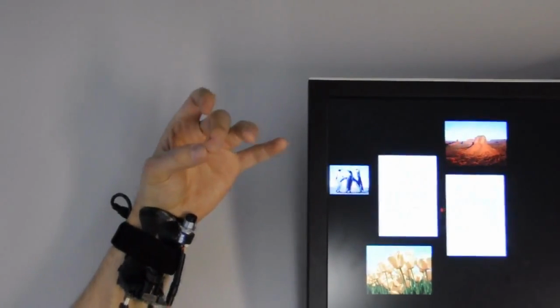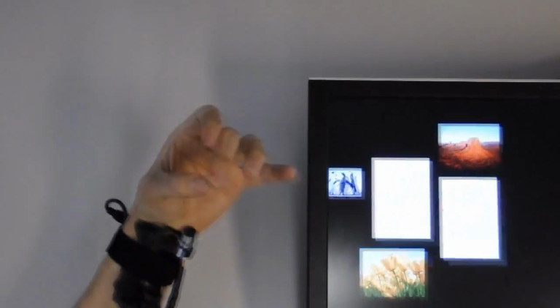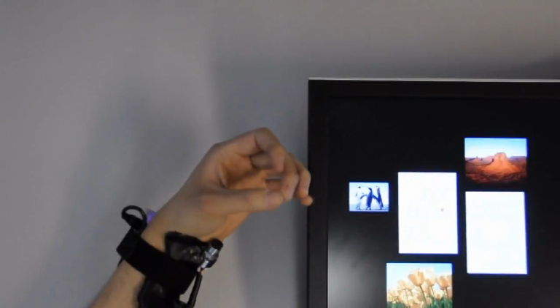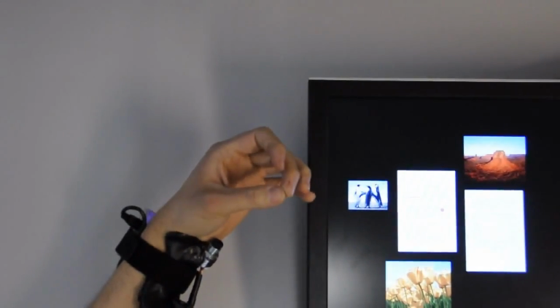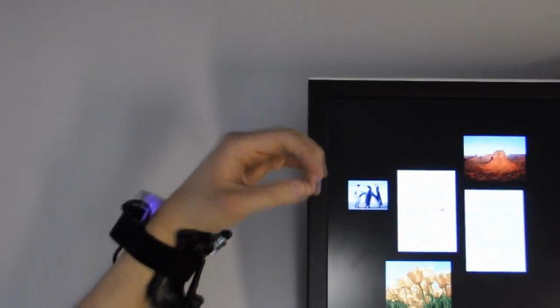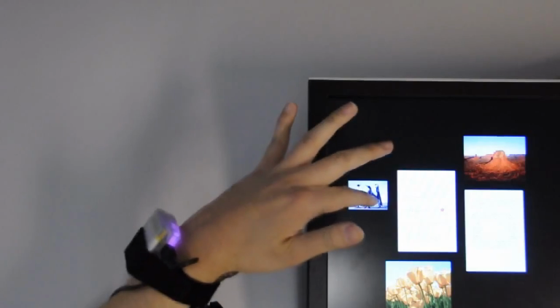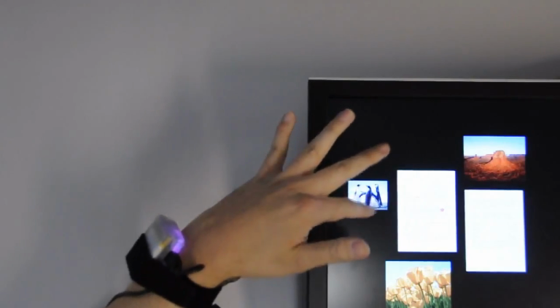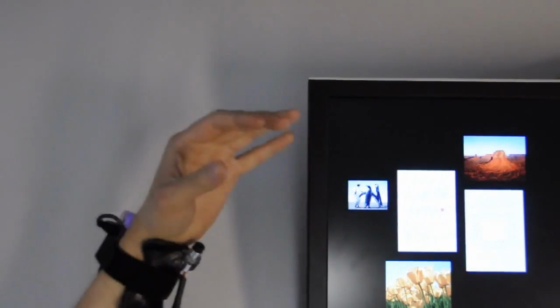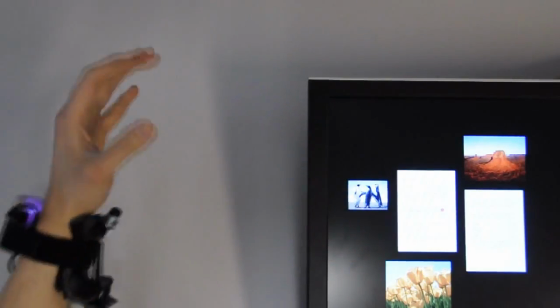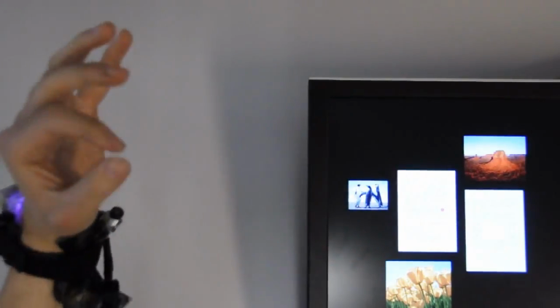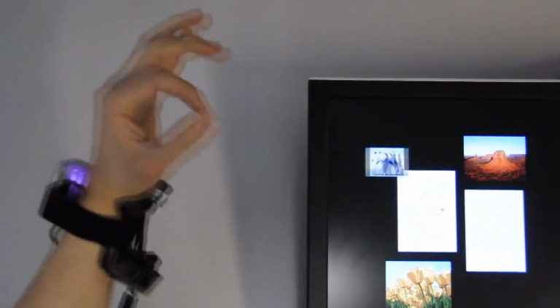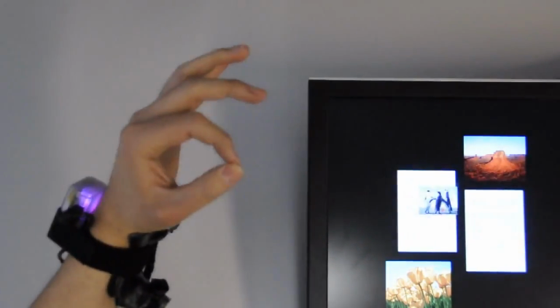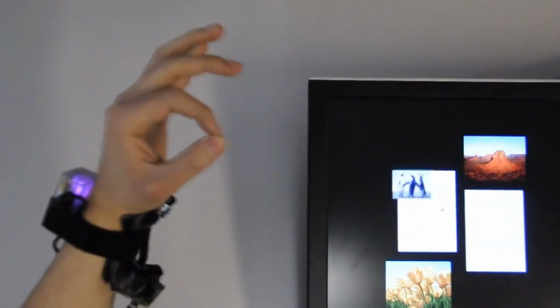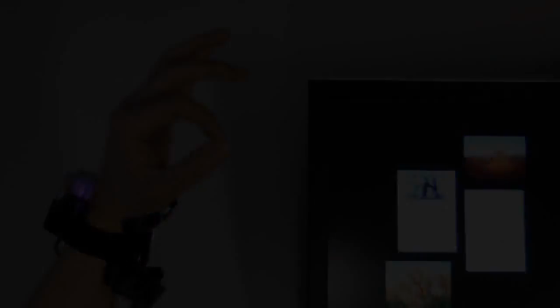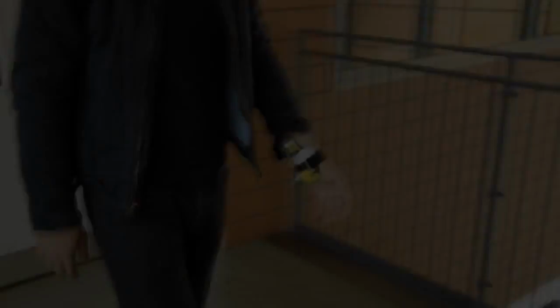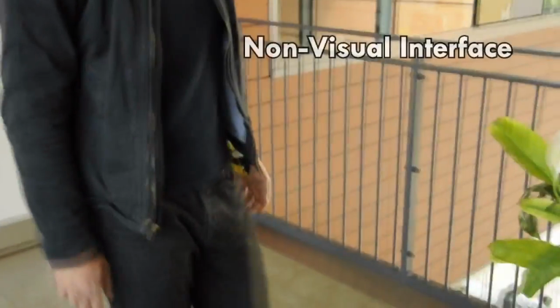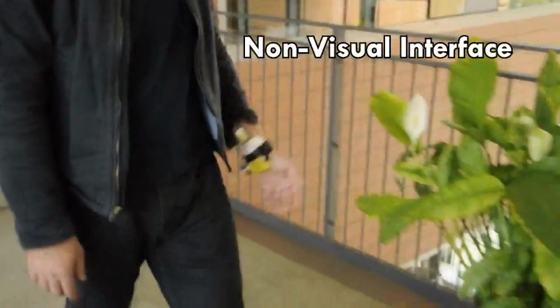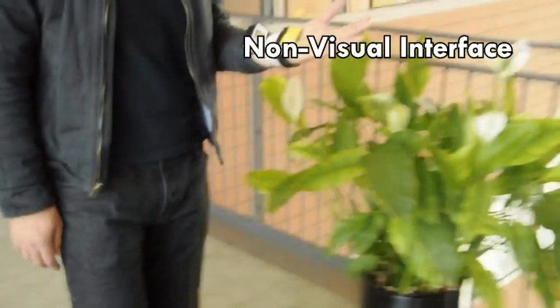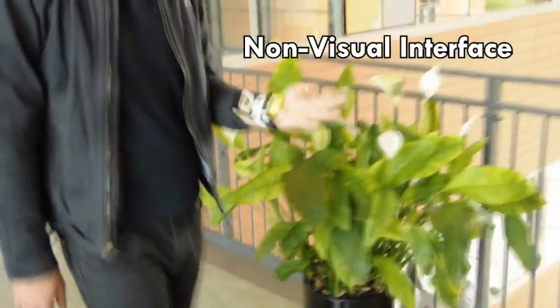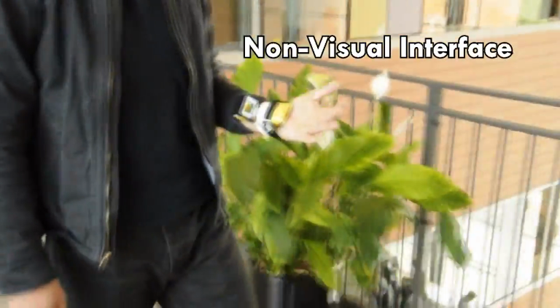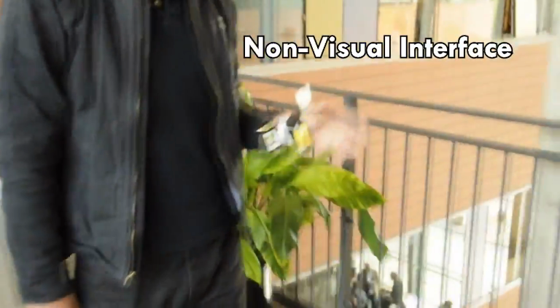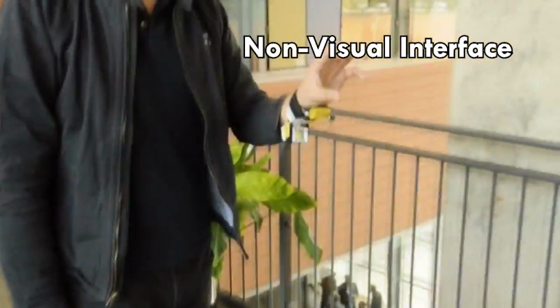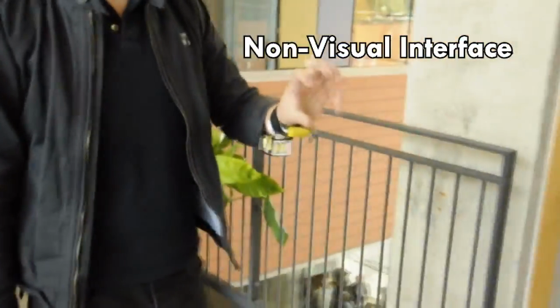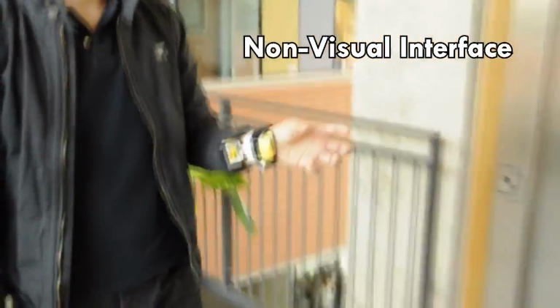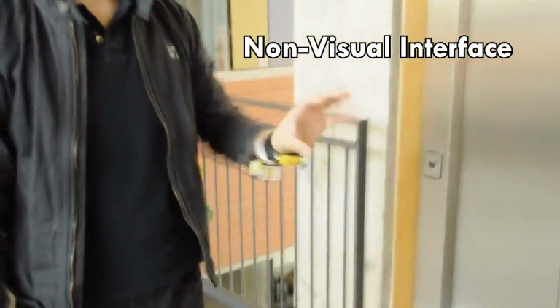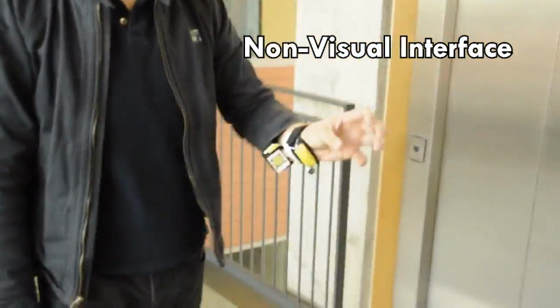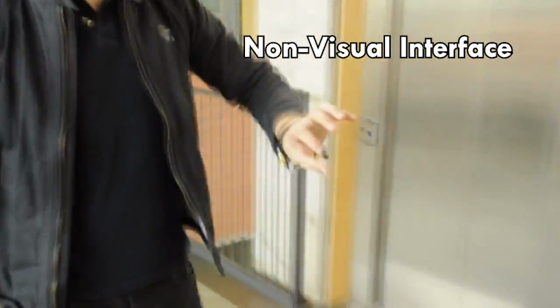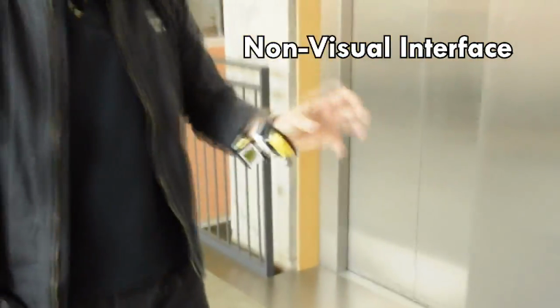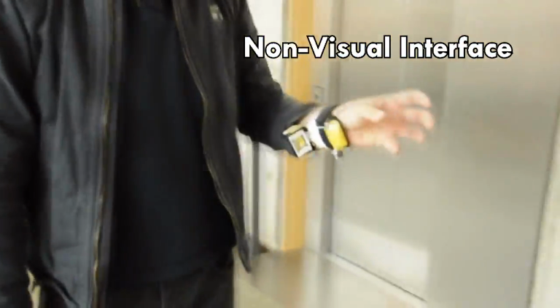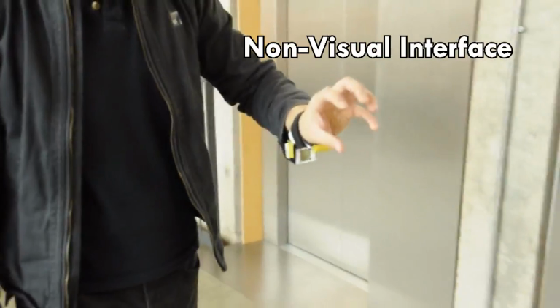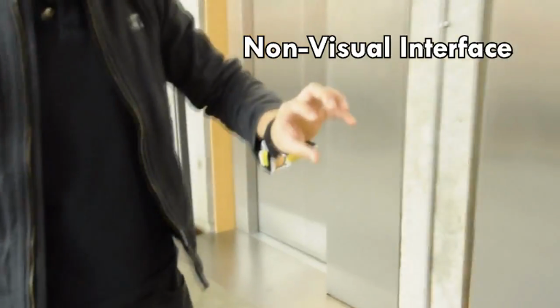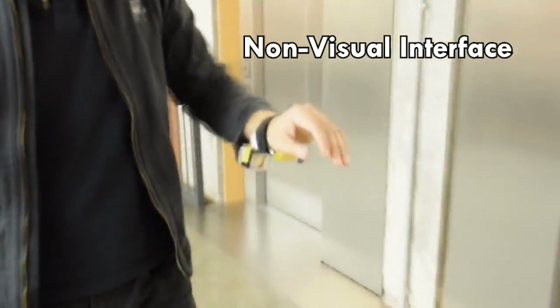Another gesture is used for panning the interface or manipulating an object once it has been selected through touch. Another interesting design space for Digits is eyes-free interactions, where no visual feedback is required to control a mobile device.